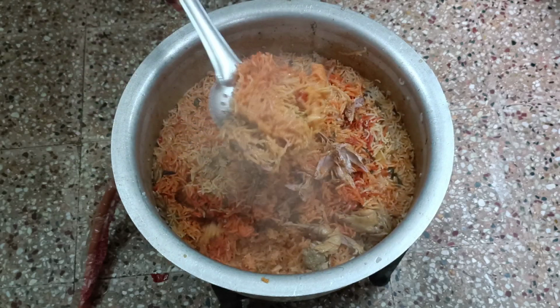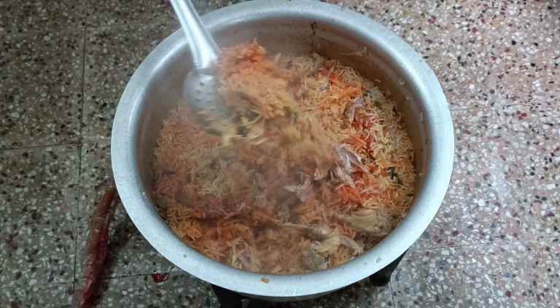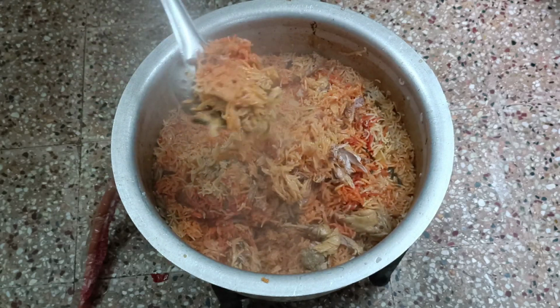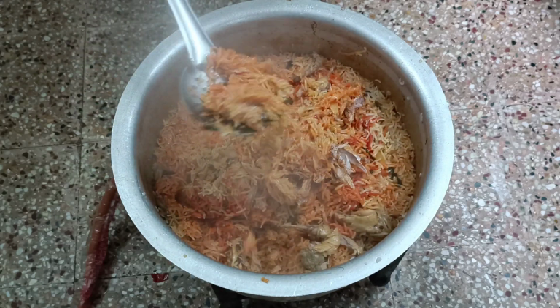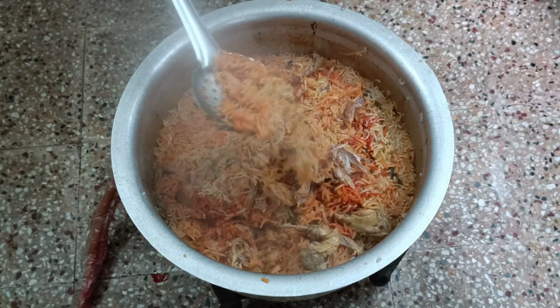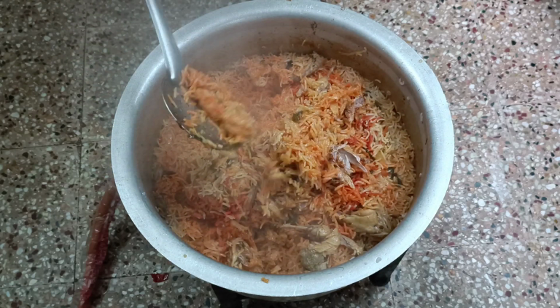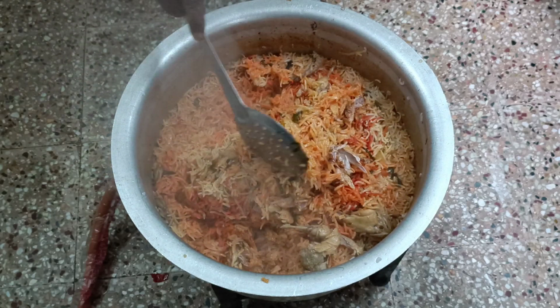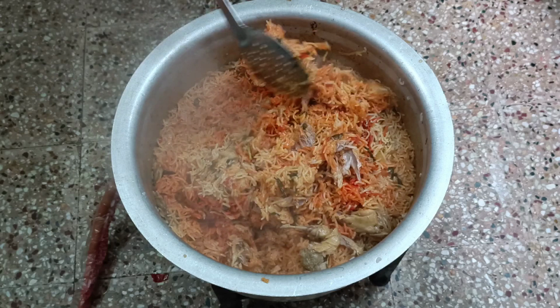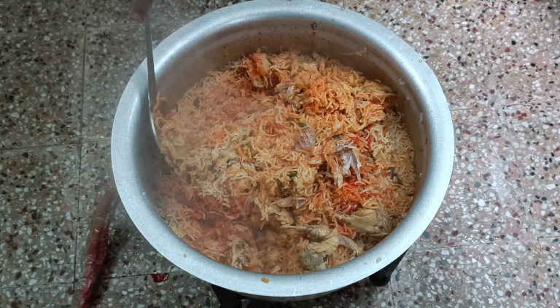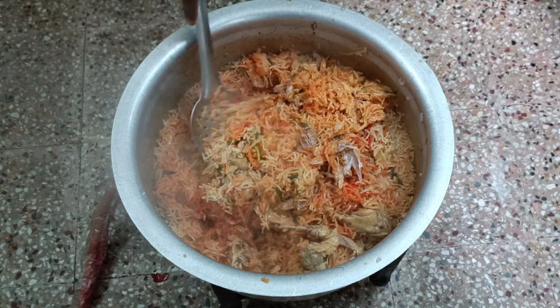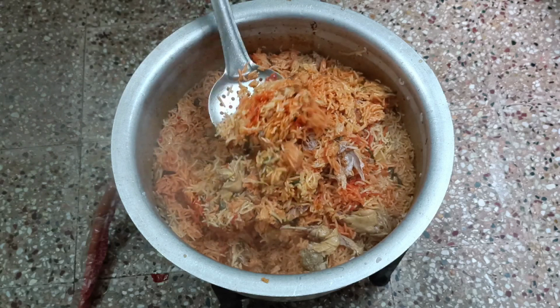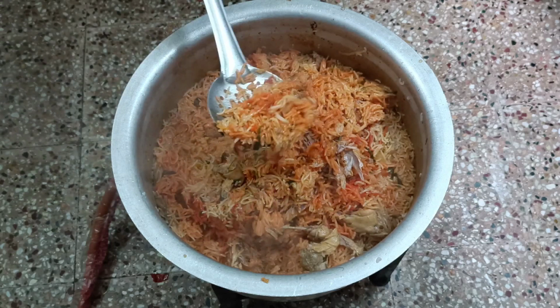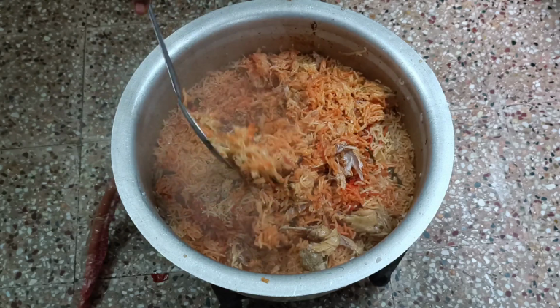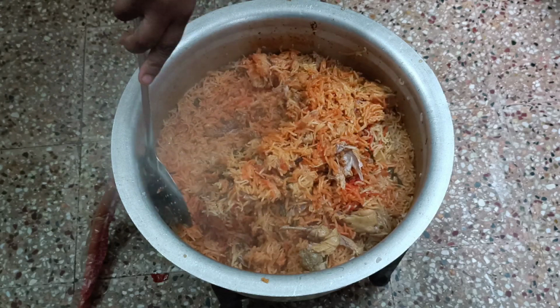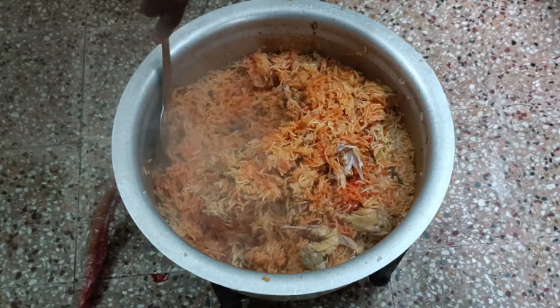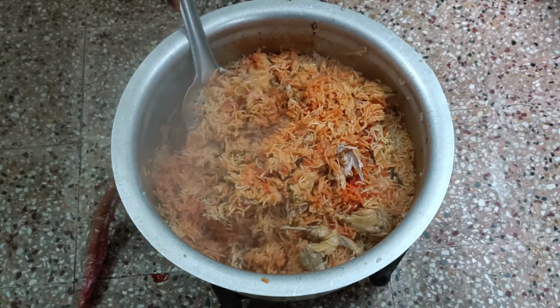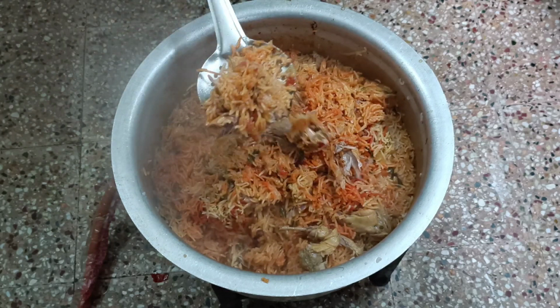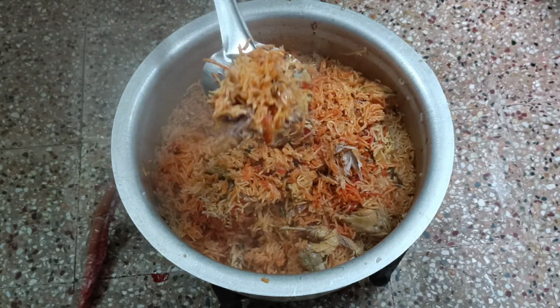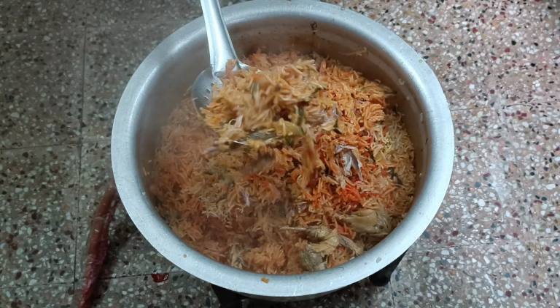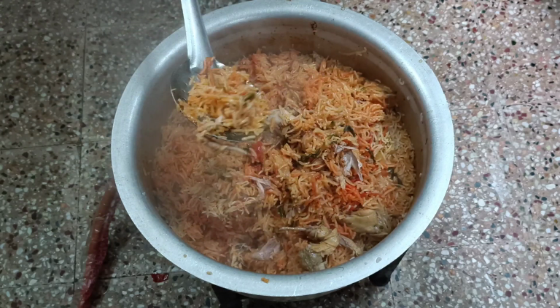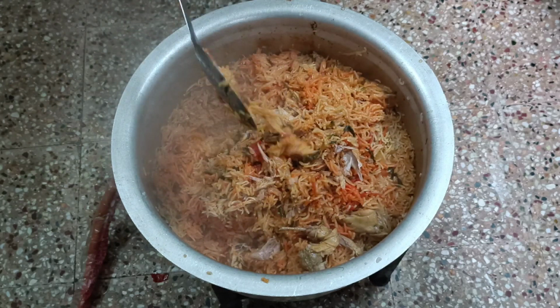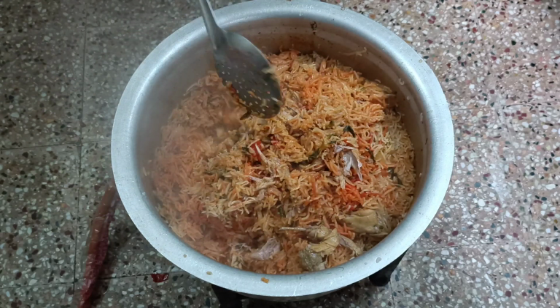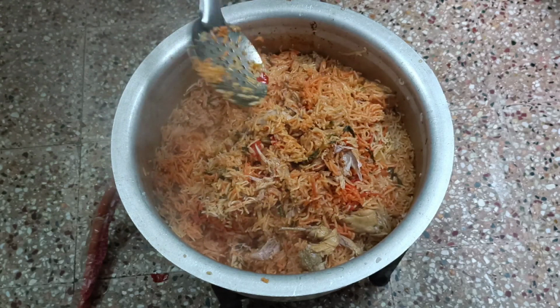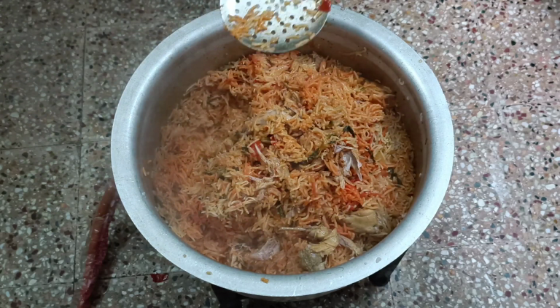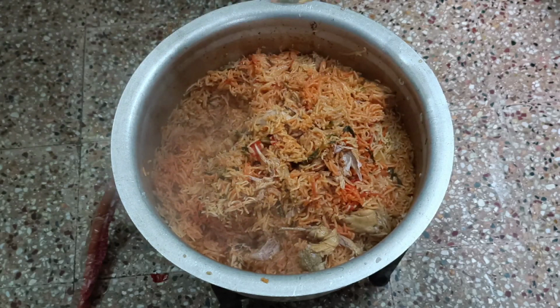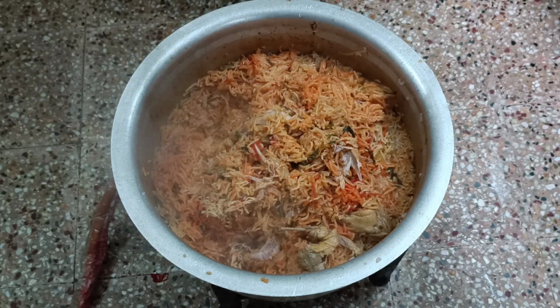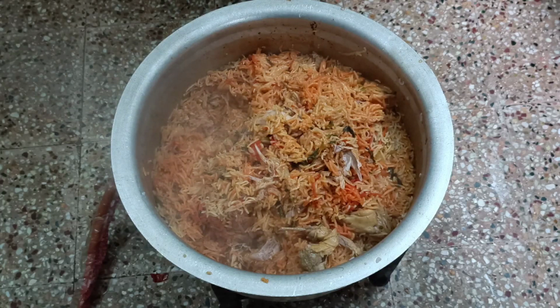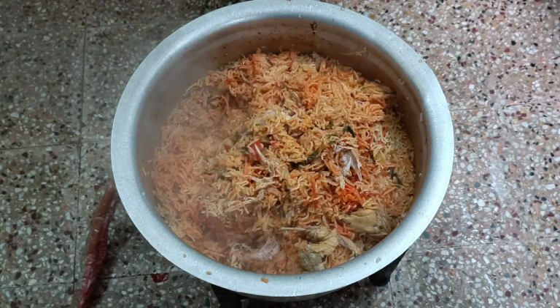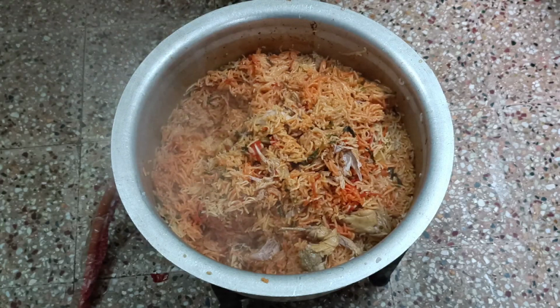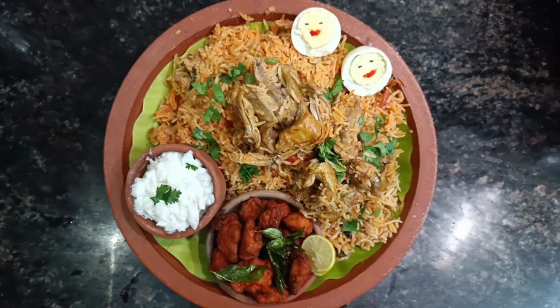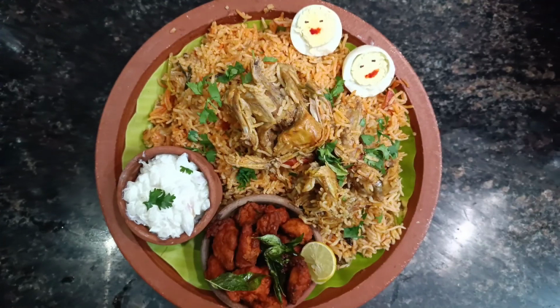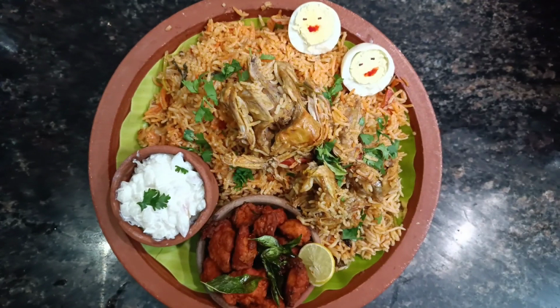Now let's soak it in a plate. Try it in Sunday time. No plating.